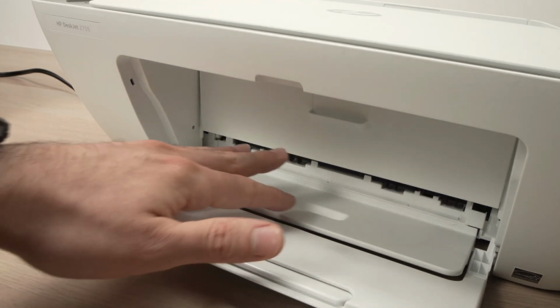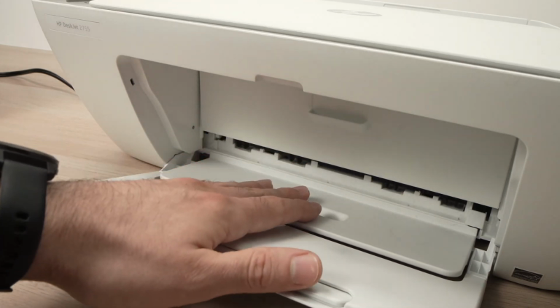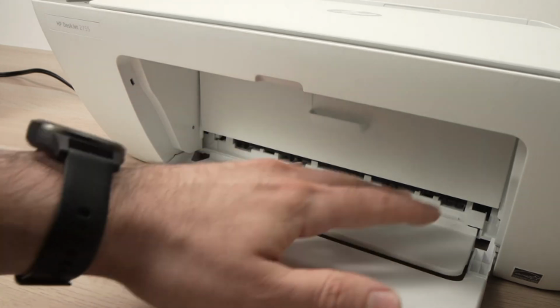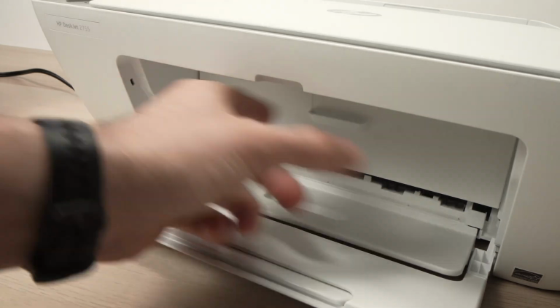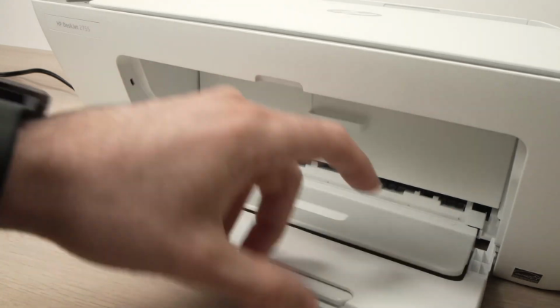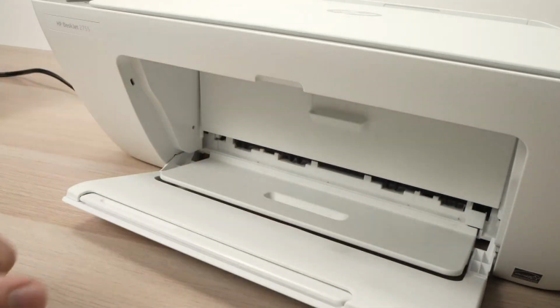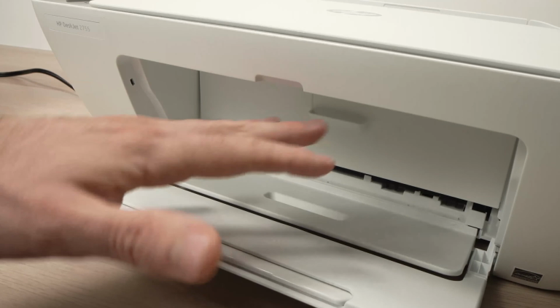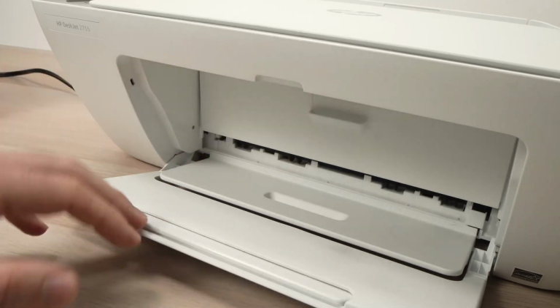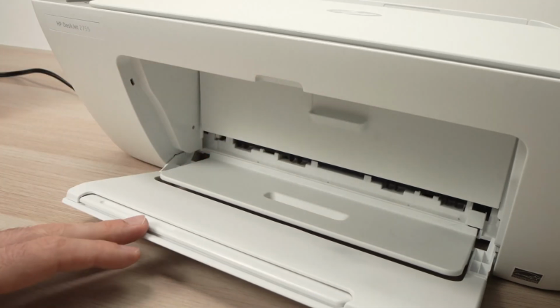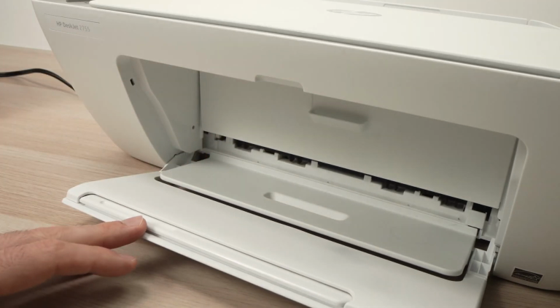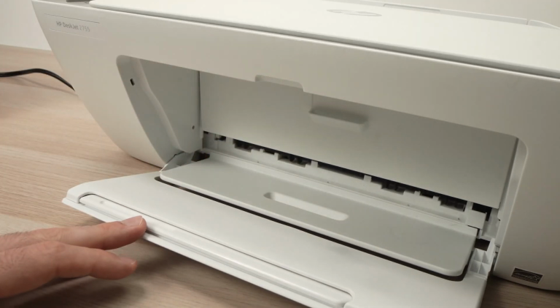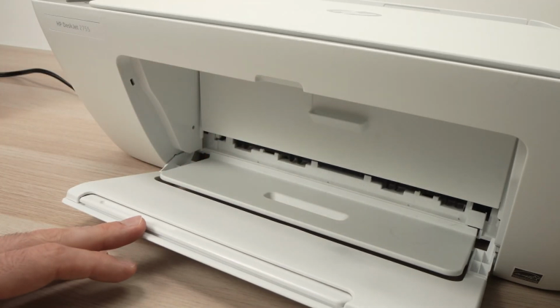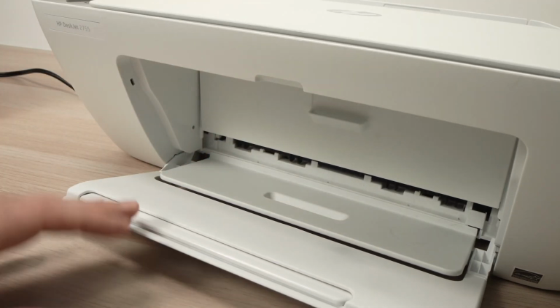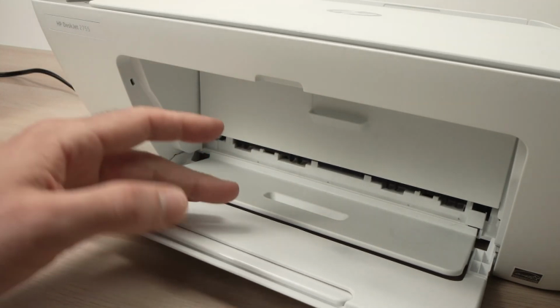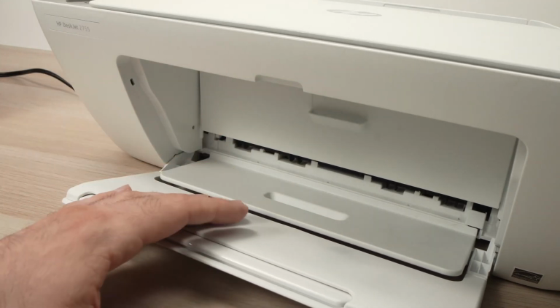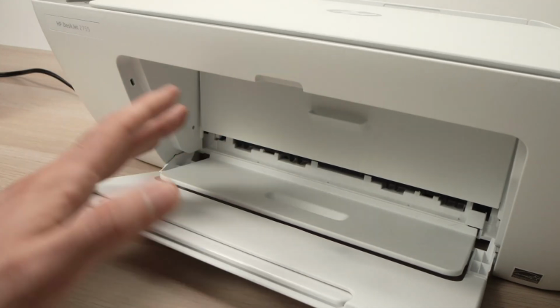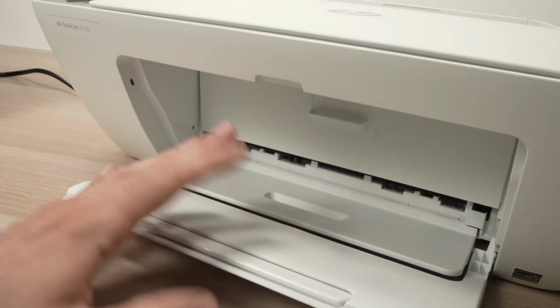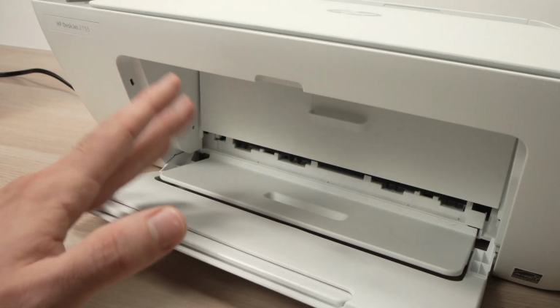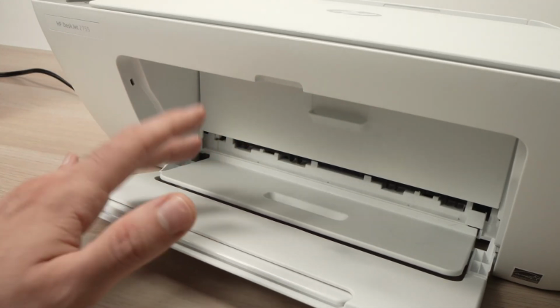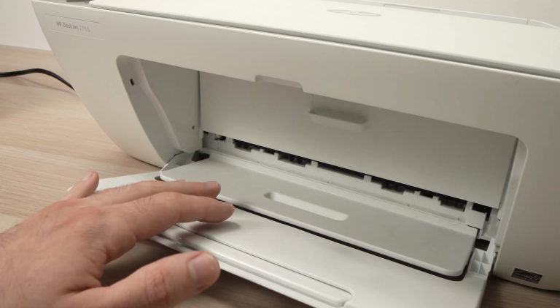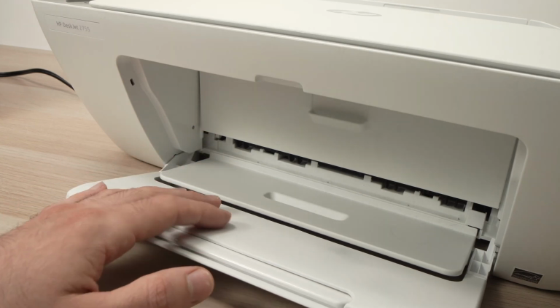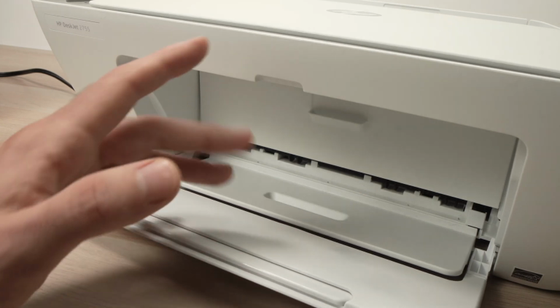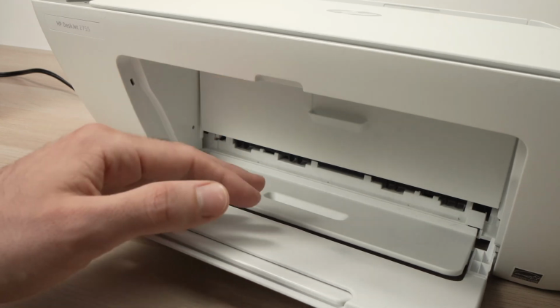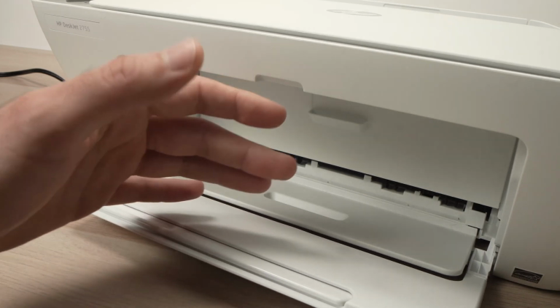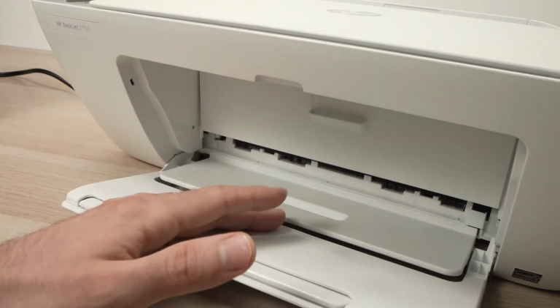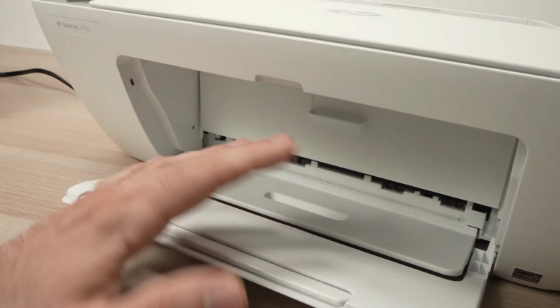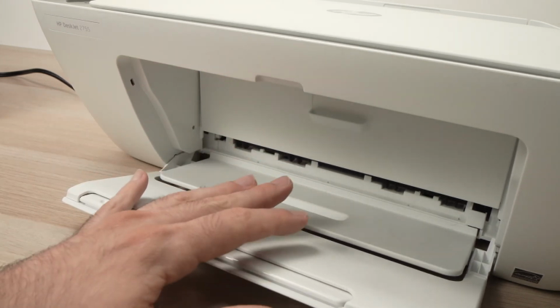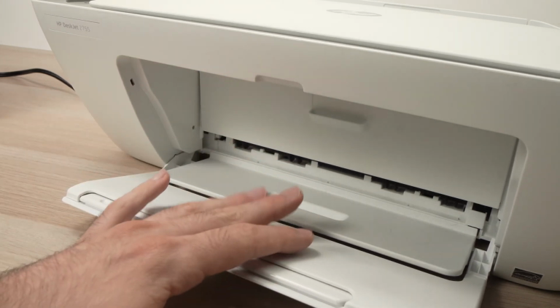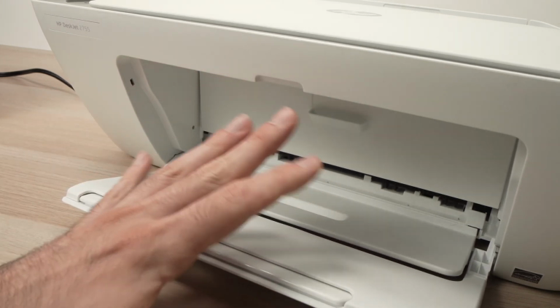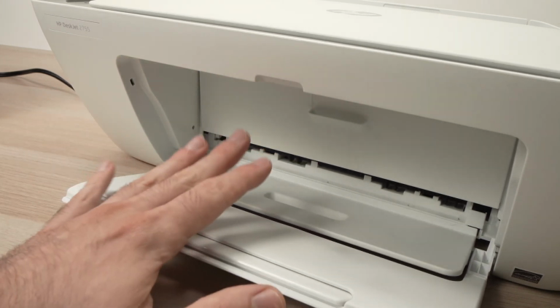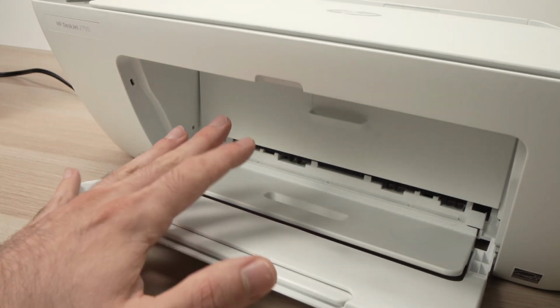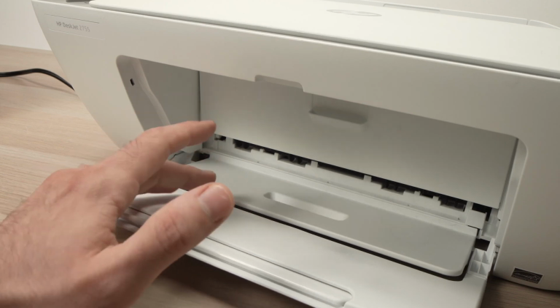Wait about 30 seconds — you'll hear some noises, the printer will move the ink cartridges around, and you'll be able to print after about a minute. This is how you change the ink cartridges on your HP DeskJet printer.